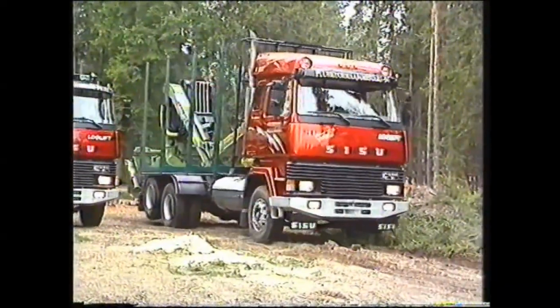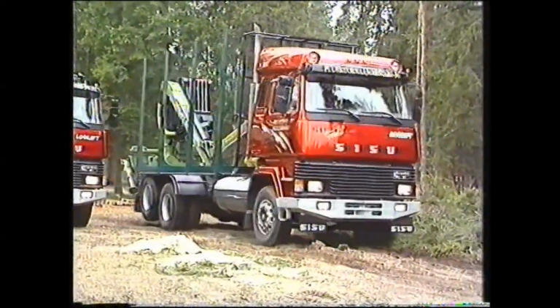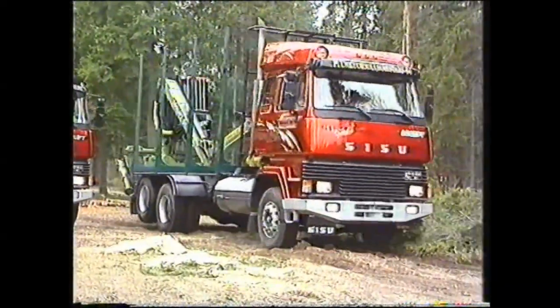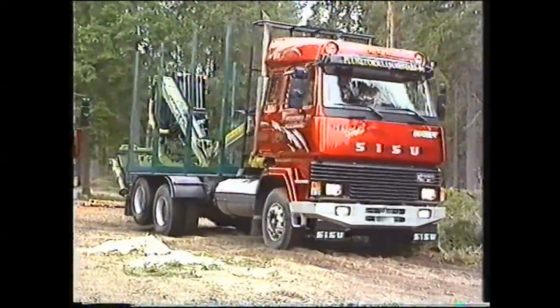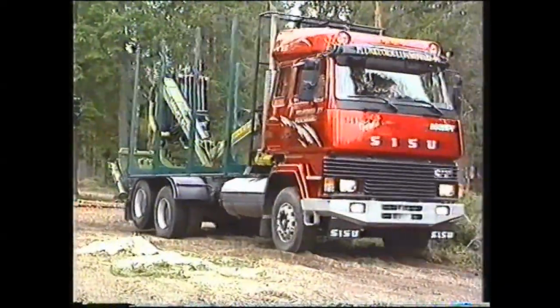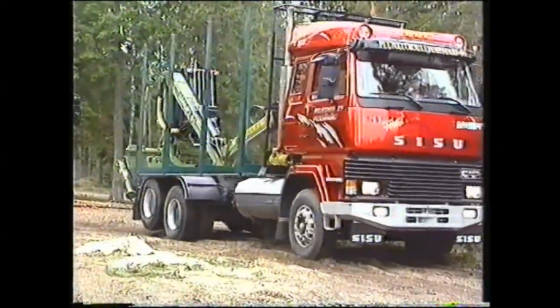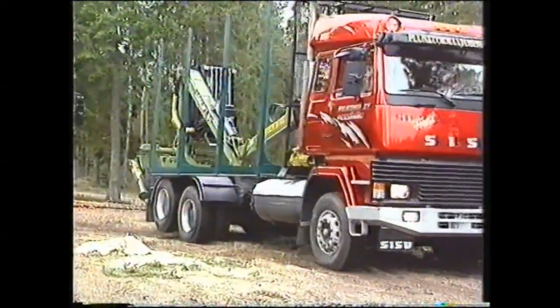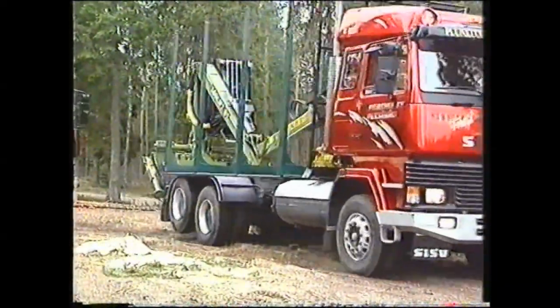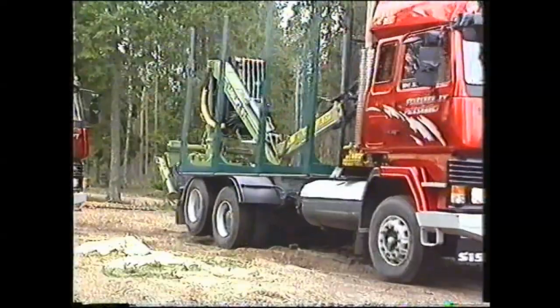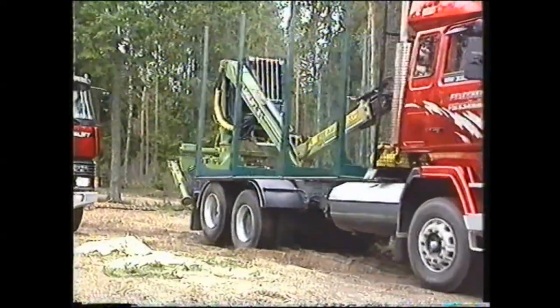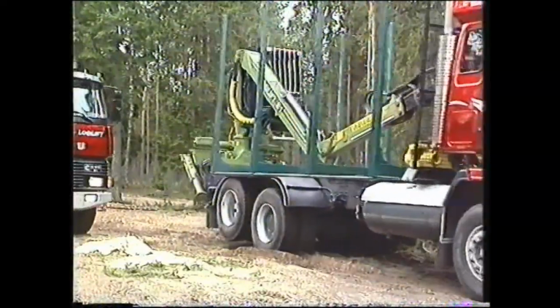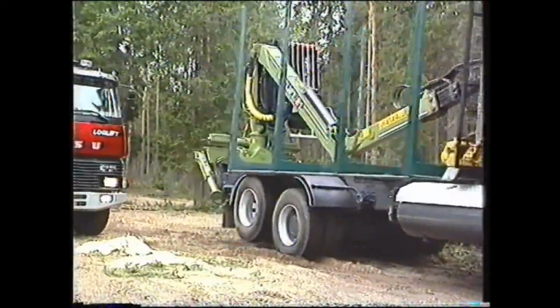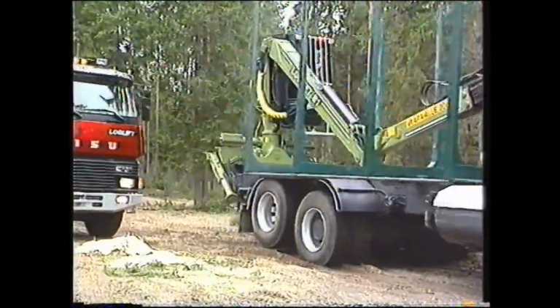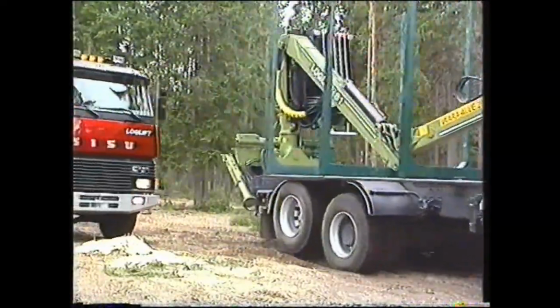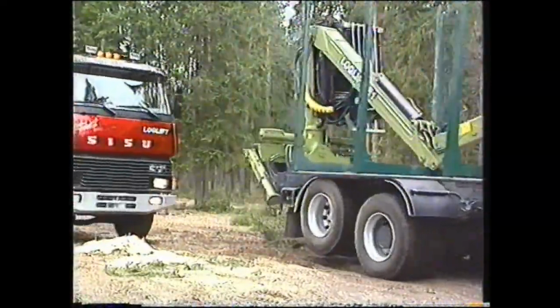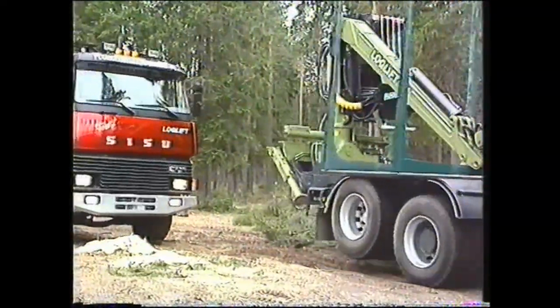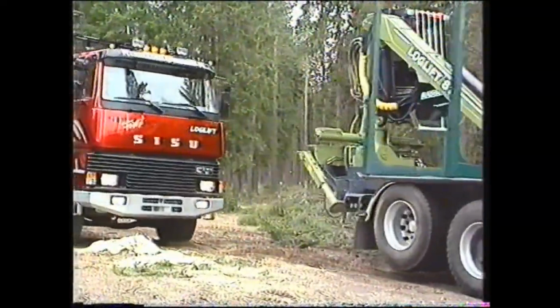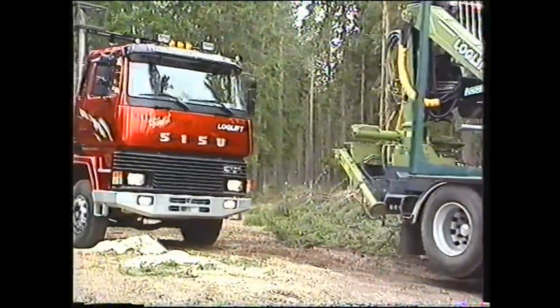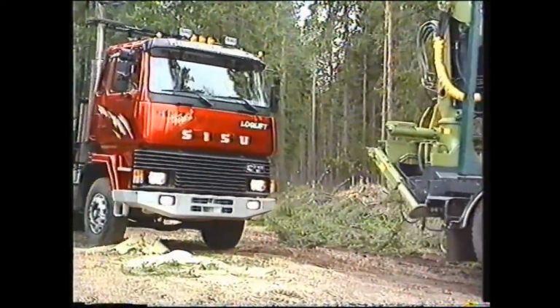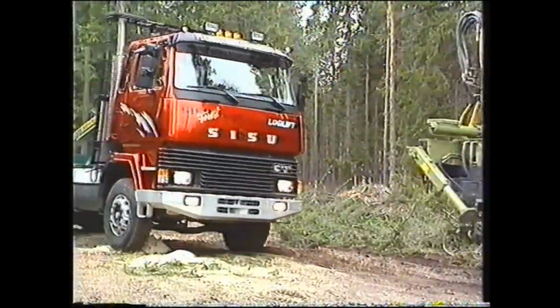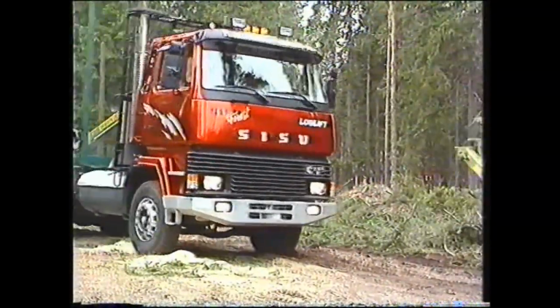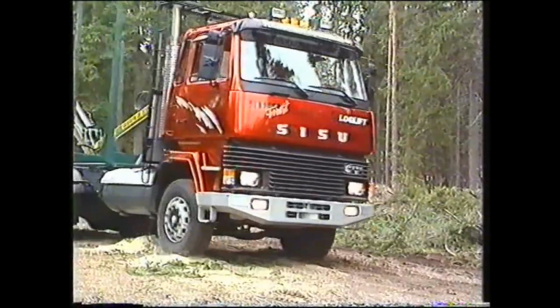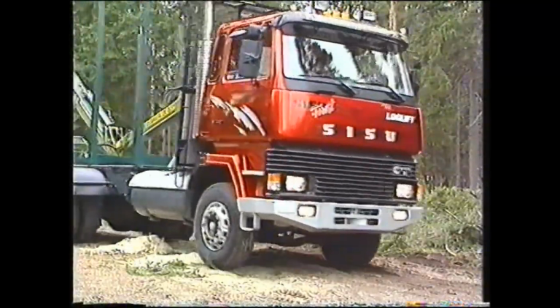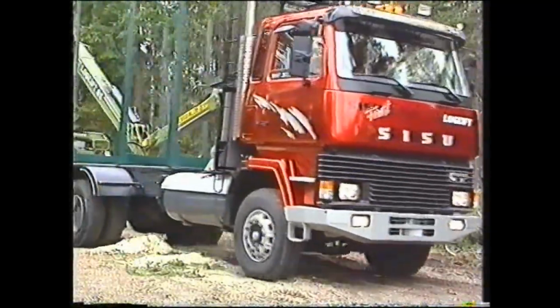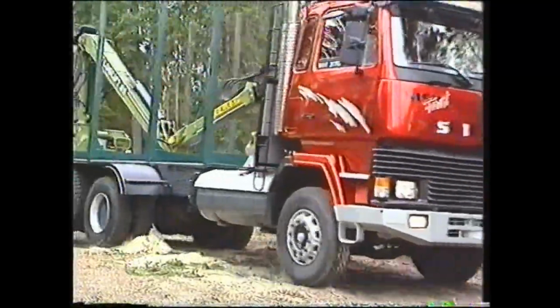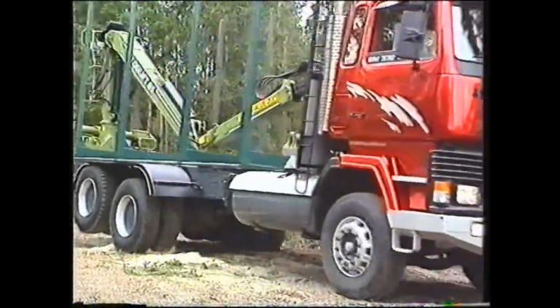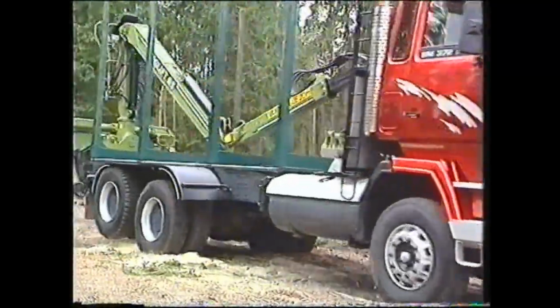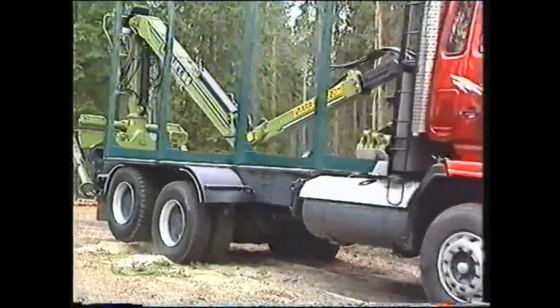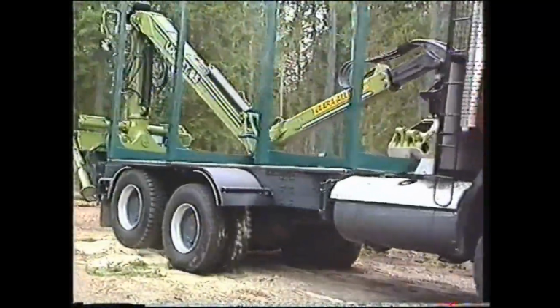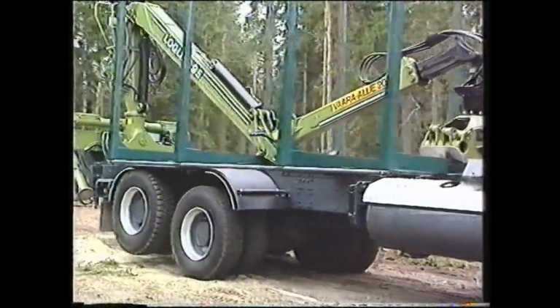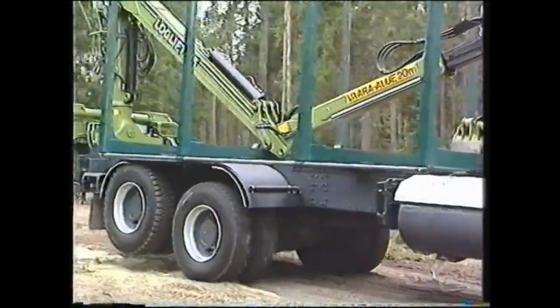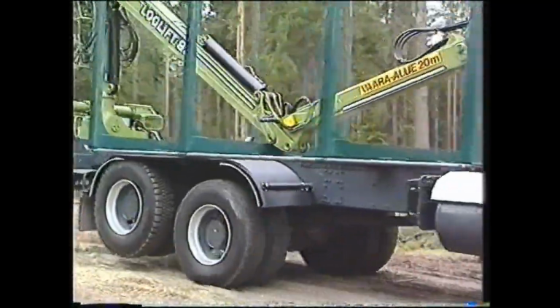Uusi 19 tonnin nostoteliauto 6x2 vetotavalla sekä uutuutena myös 6x4, nostotelillä varustettu auto, jossa nostoteli on myös vetävä.